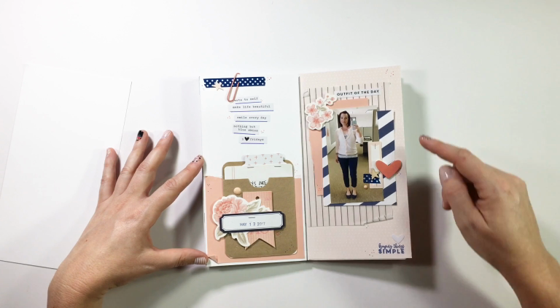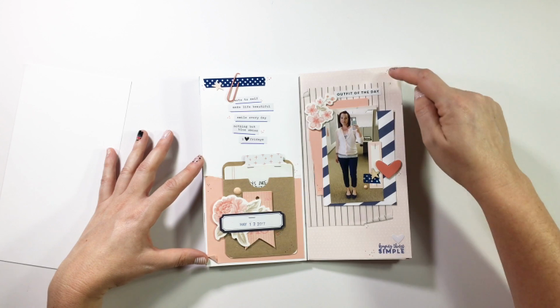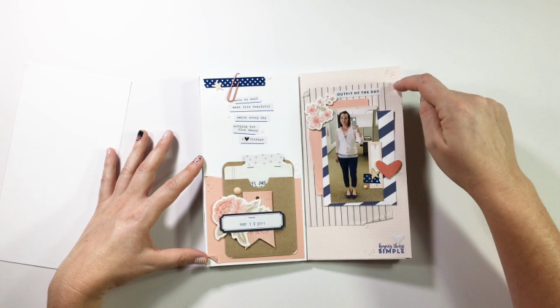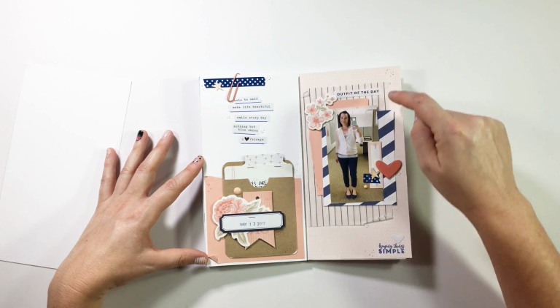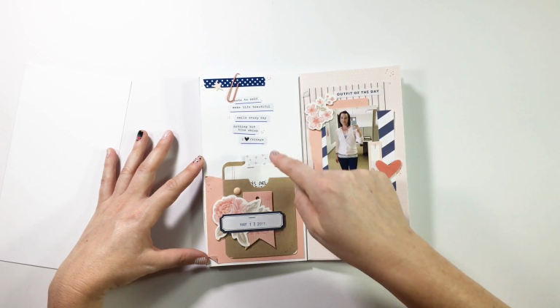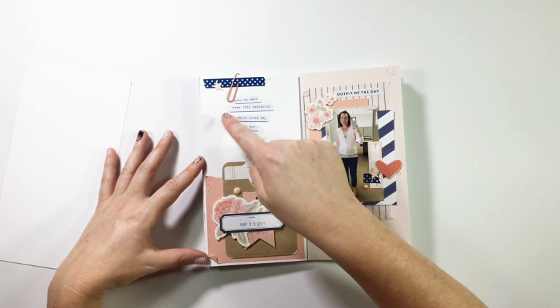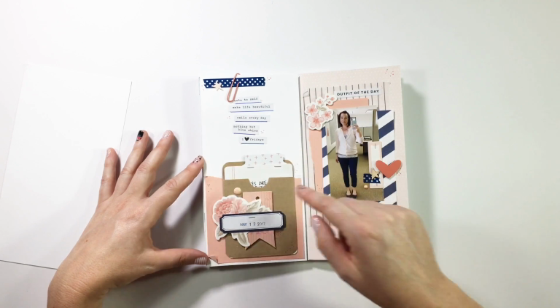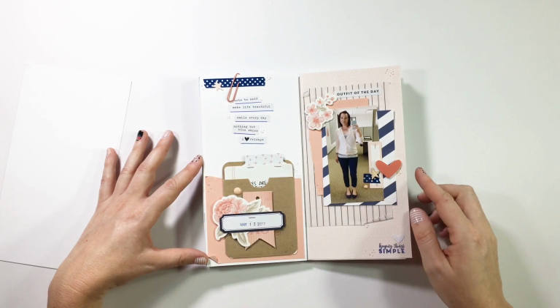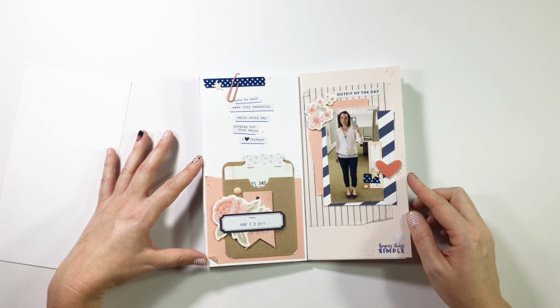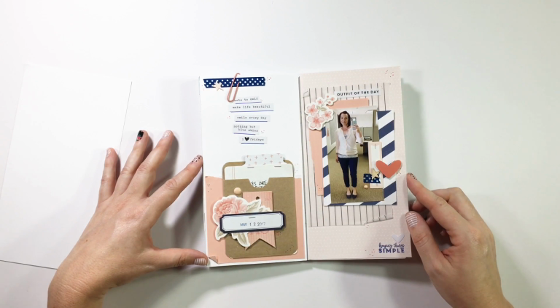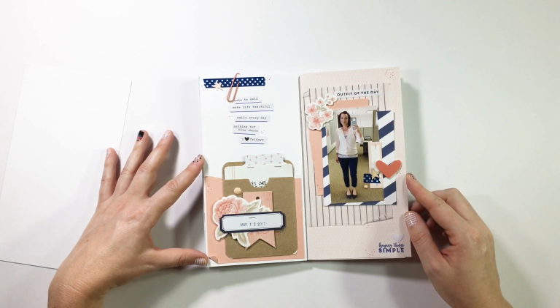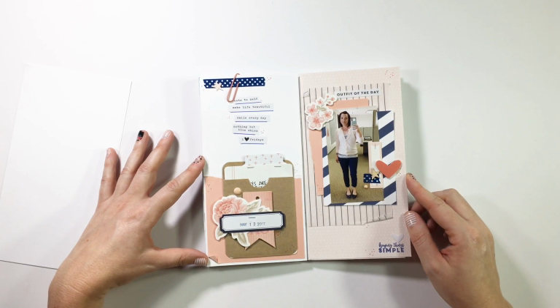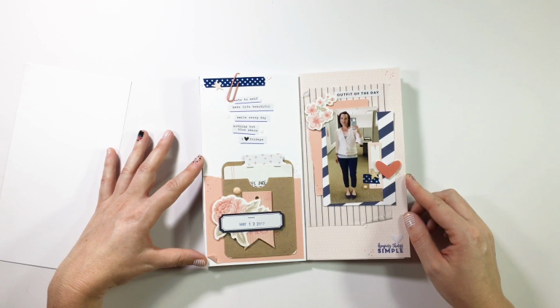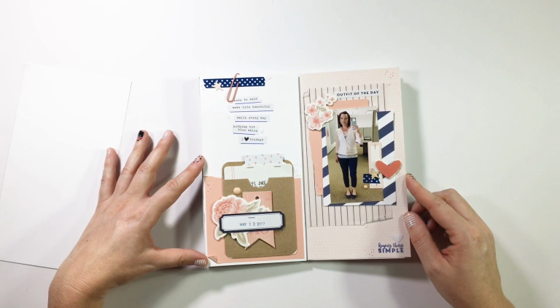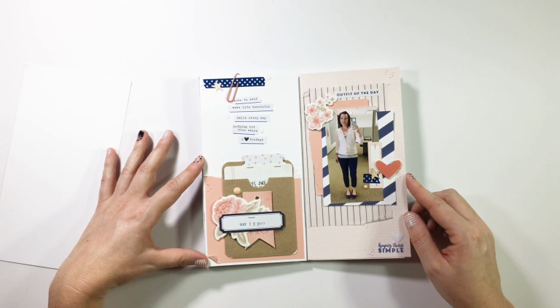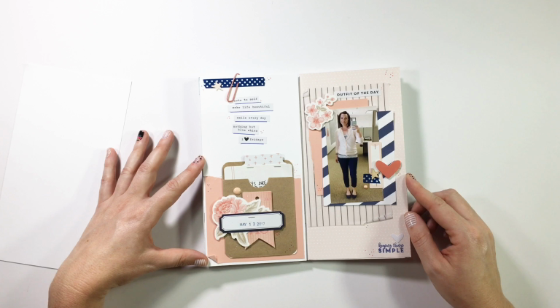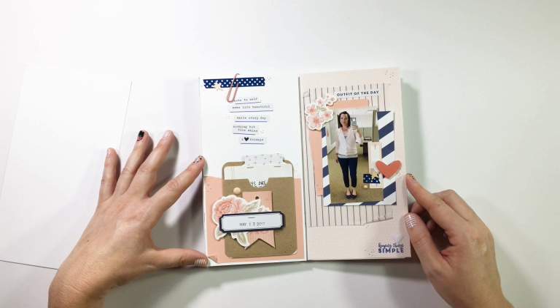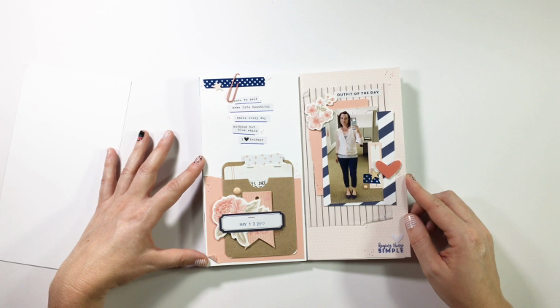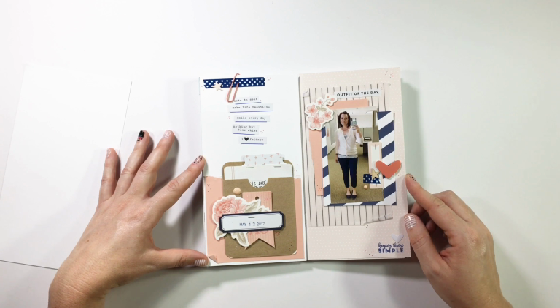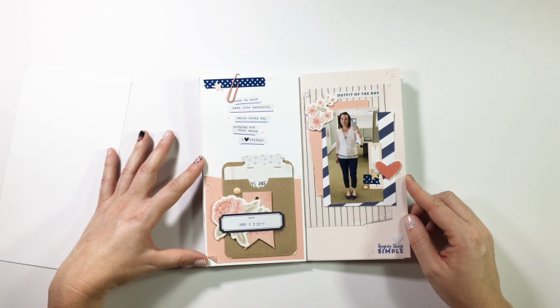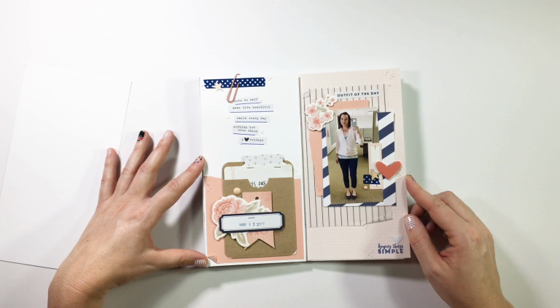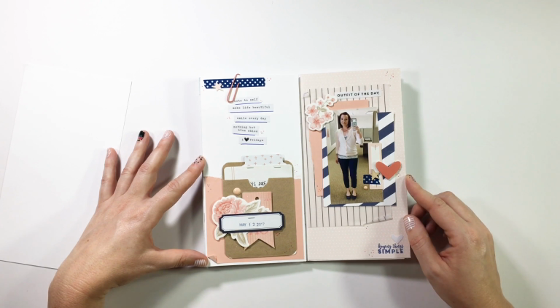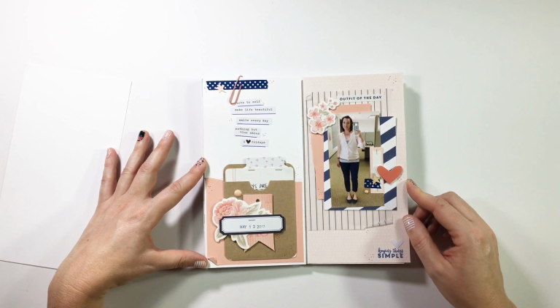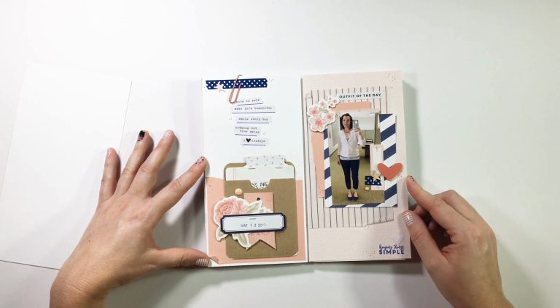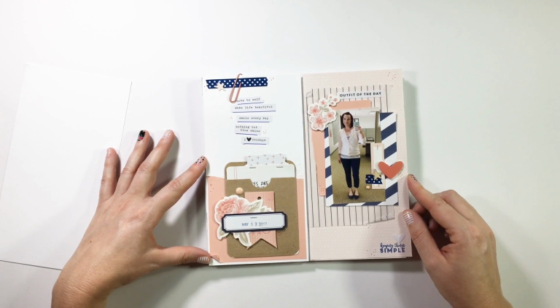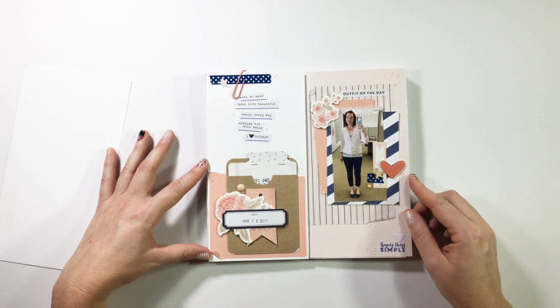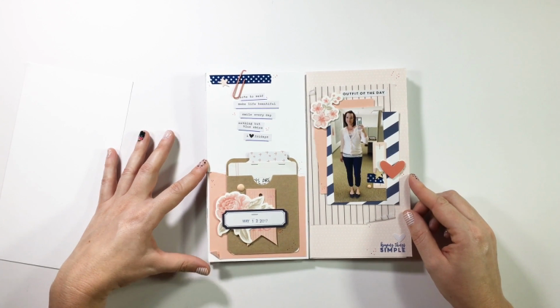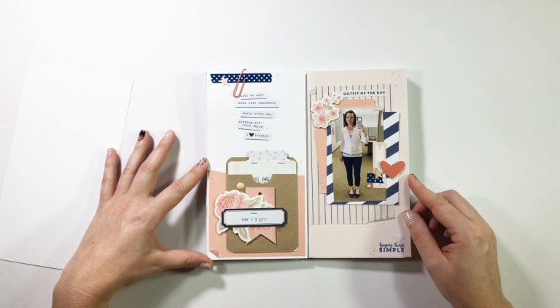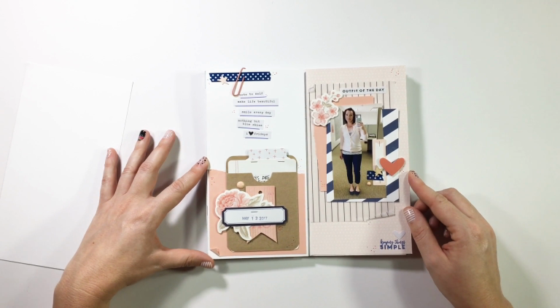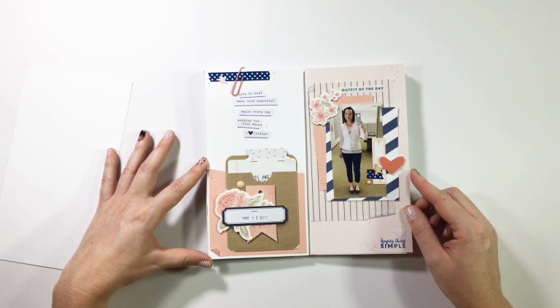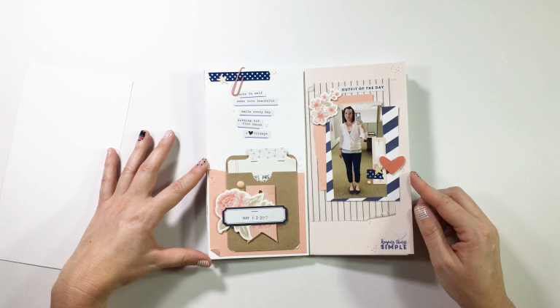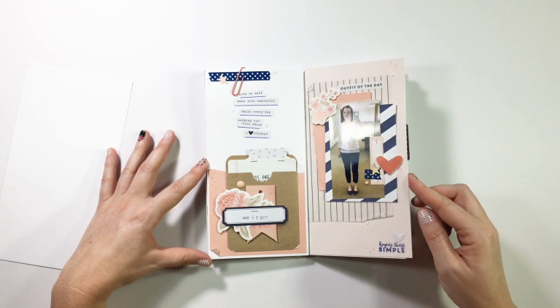Of course I was still in that dotting phase, and I still kind of am because it just feels like I'm getting messy but not really getting messy — so it kind of works.